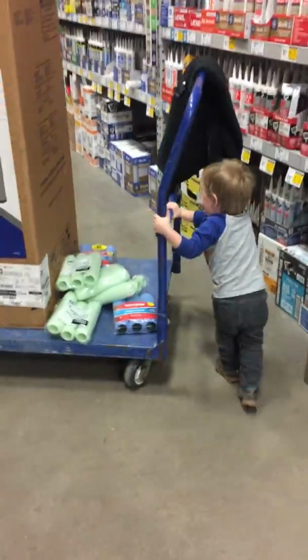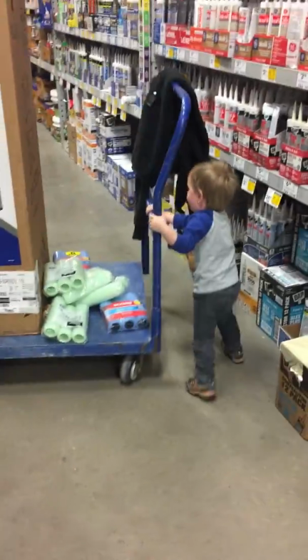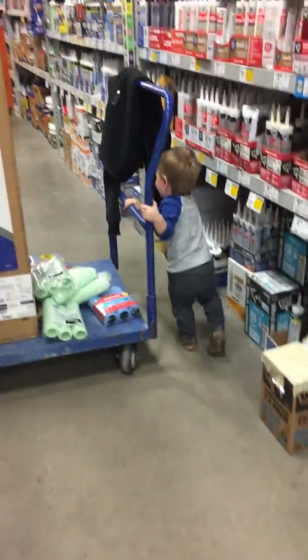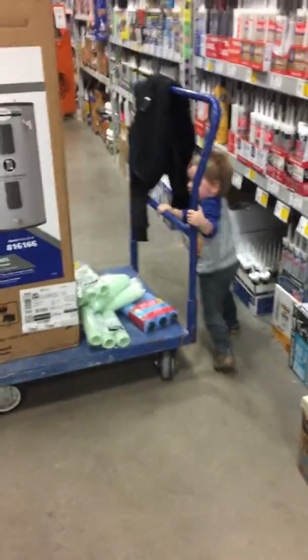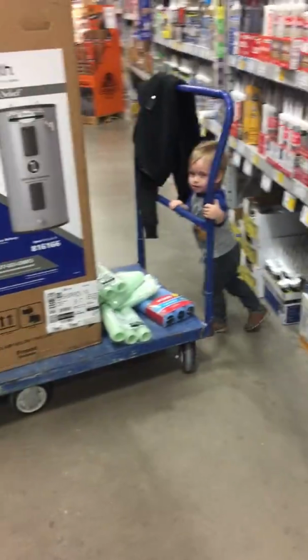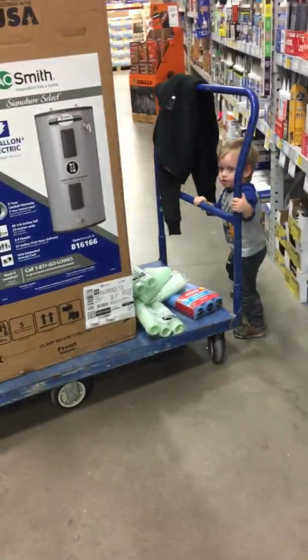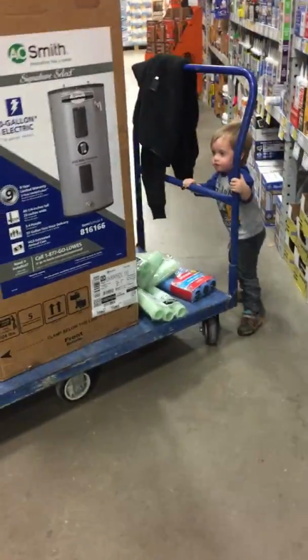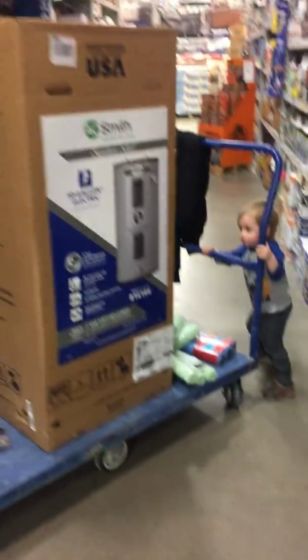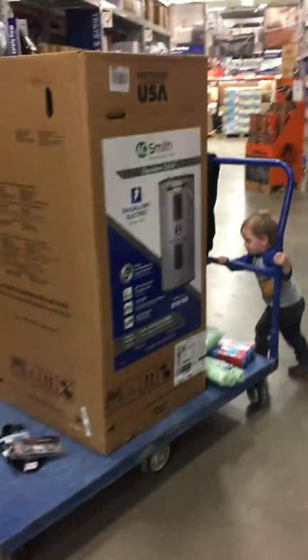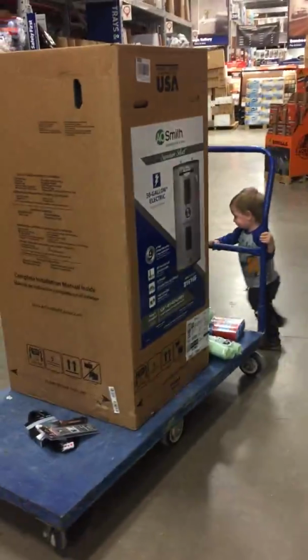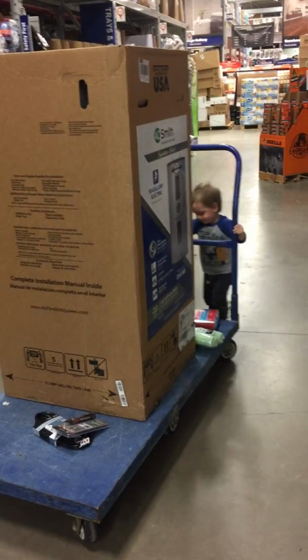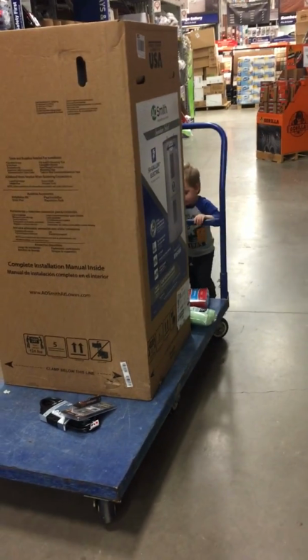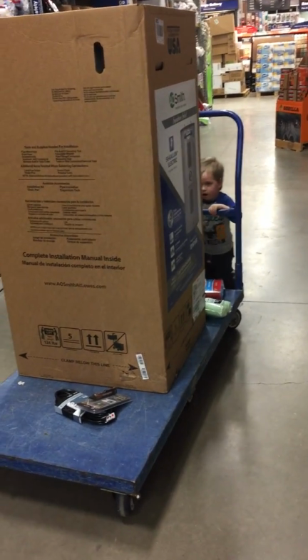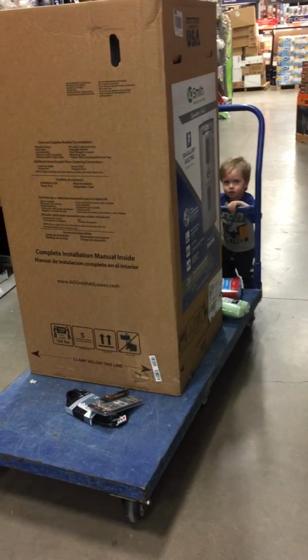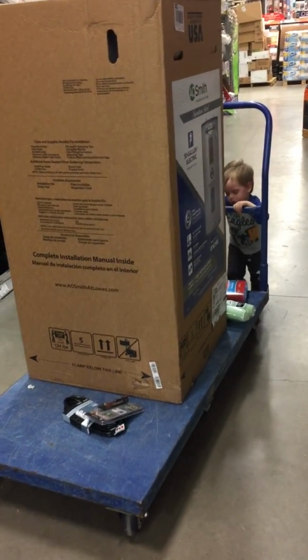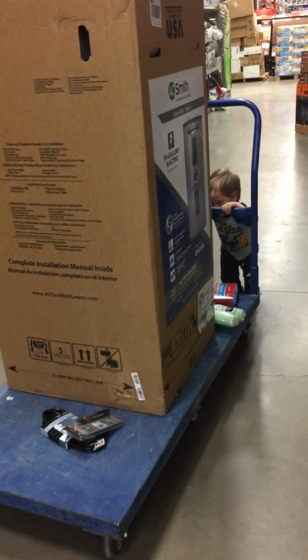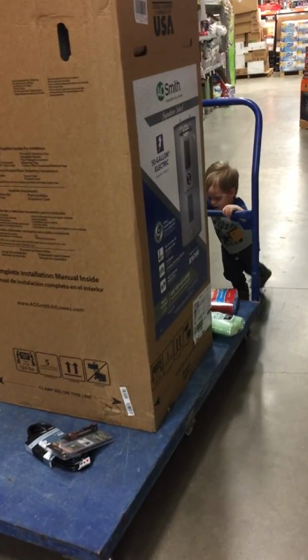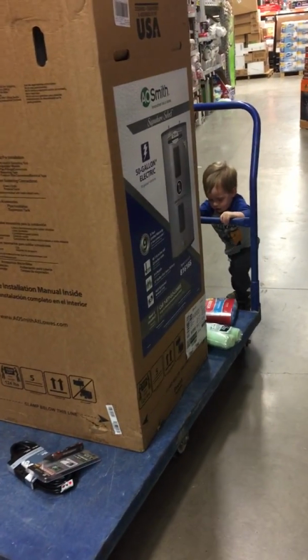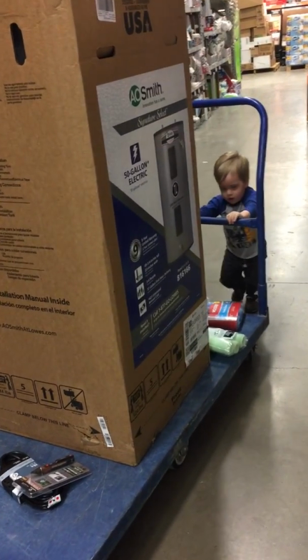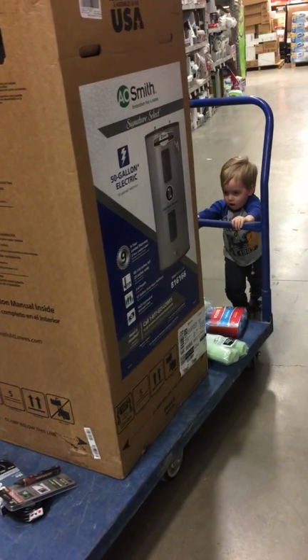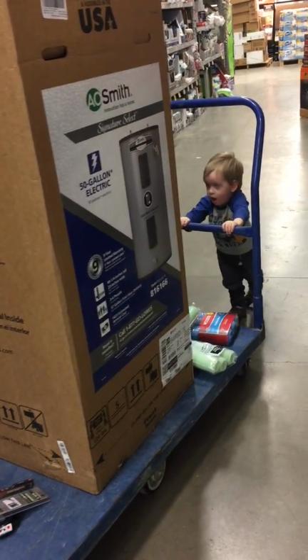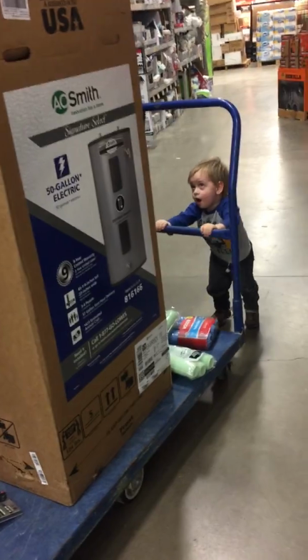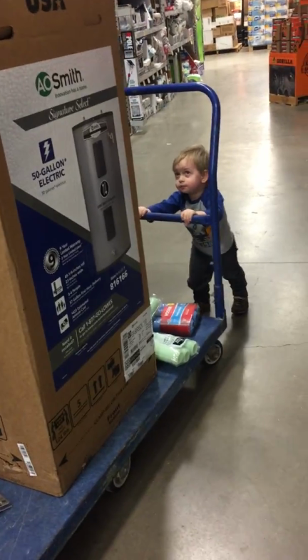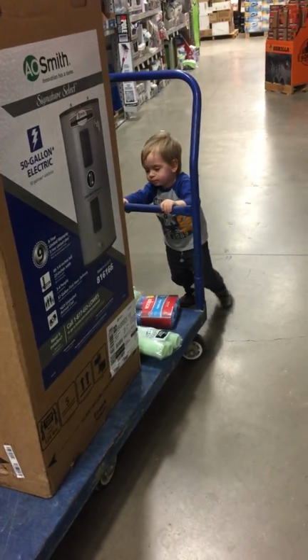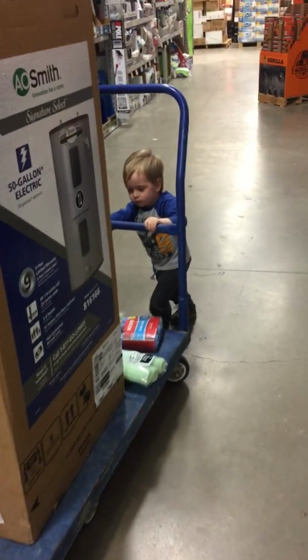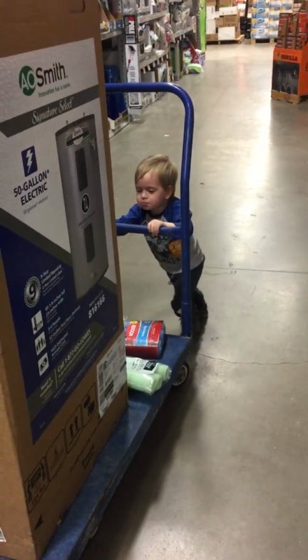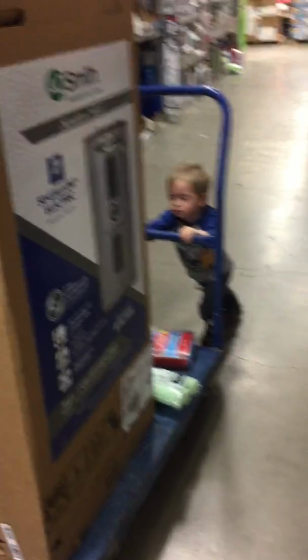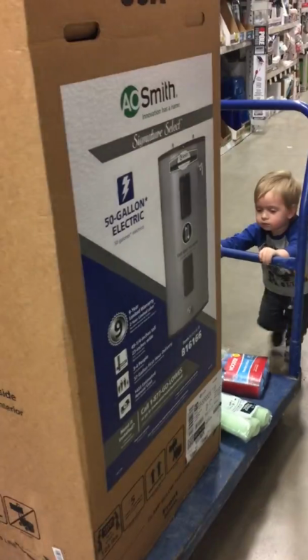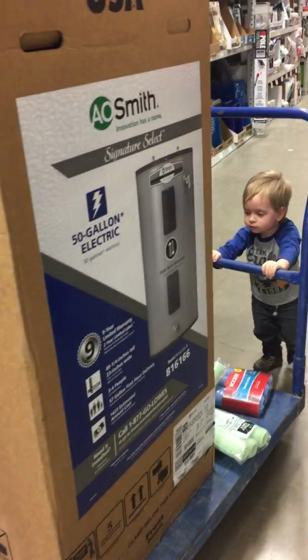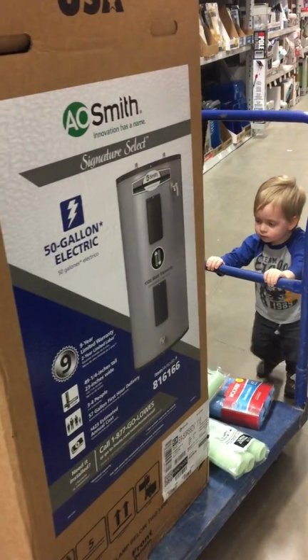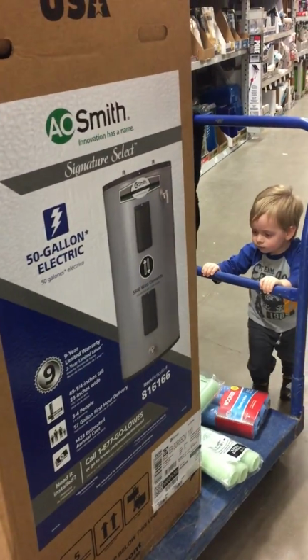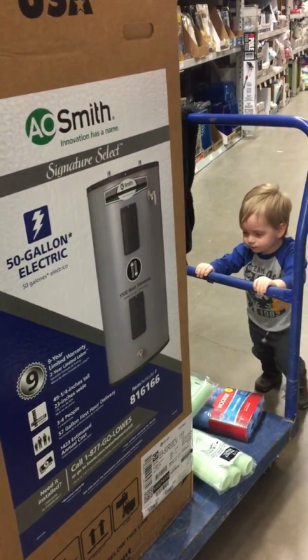Man, look at you! Go straight — good job buddy, you're doing it! Yeah, you got it. Good job!